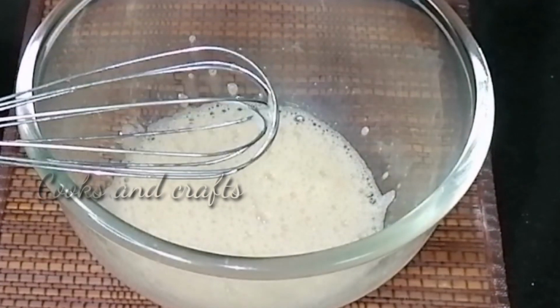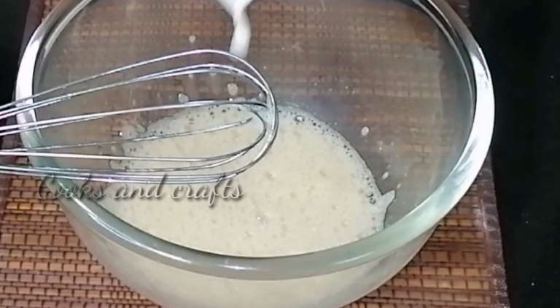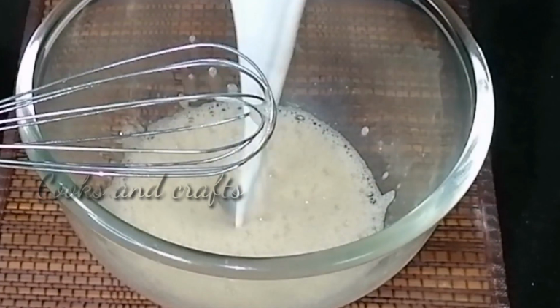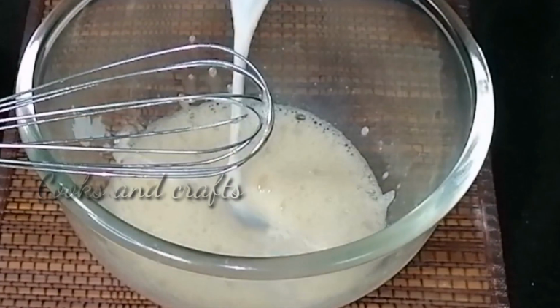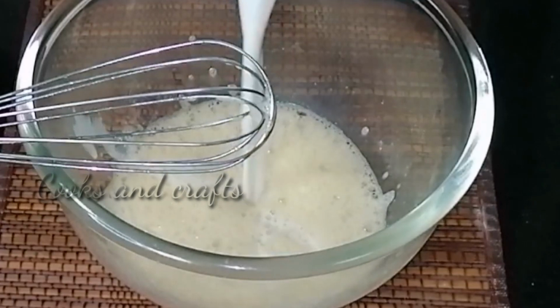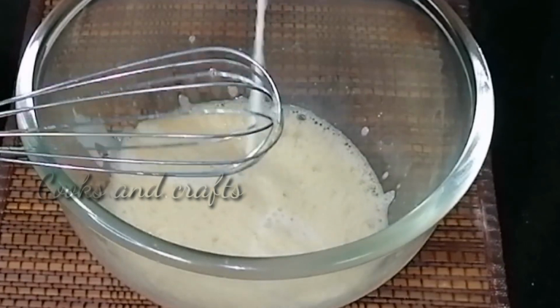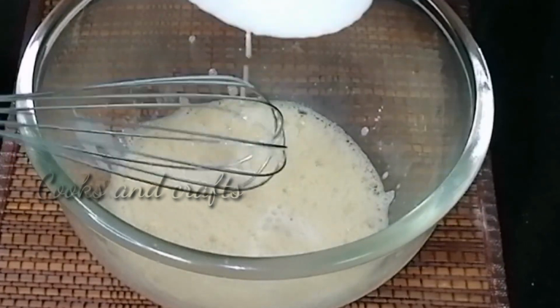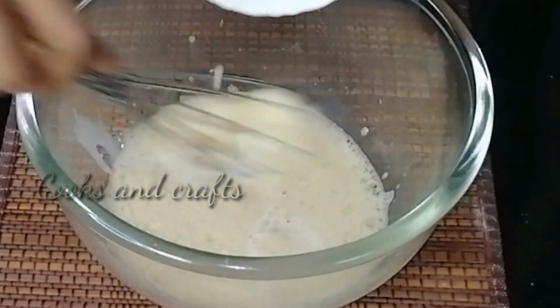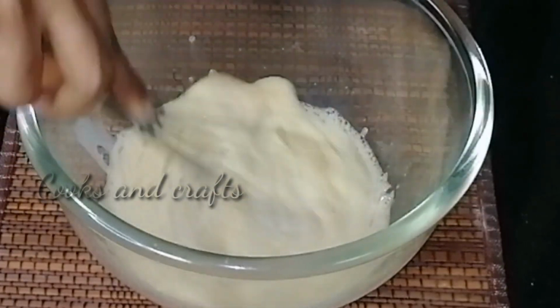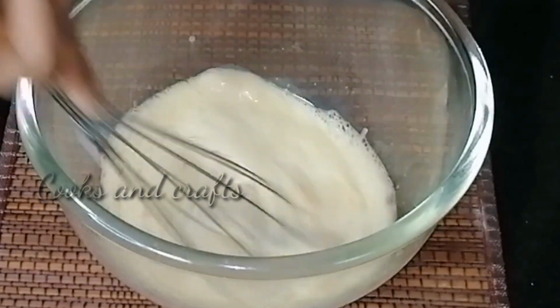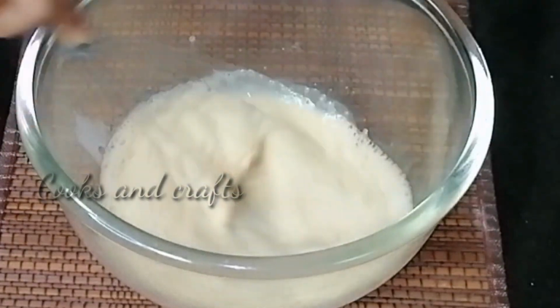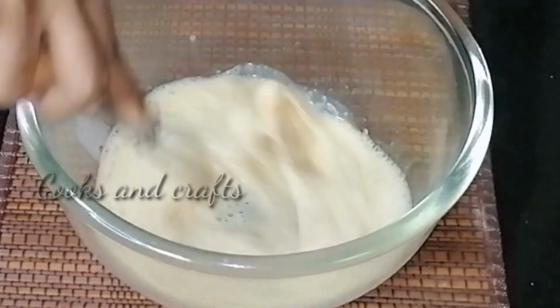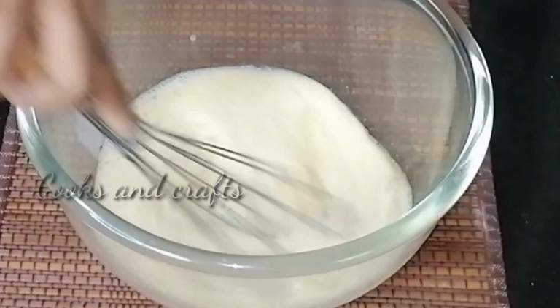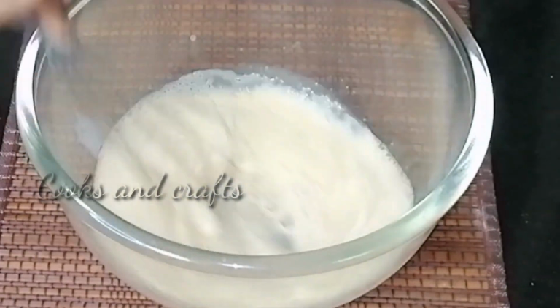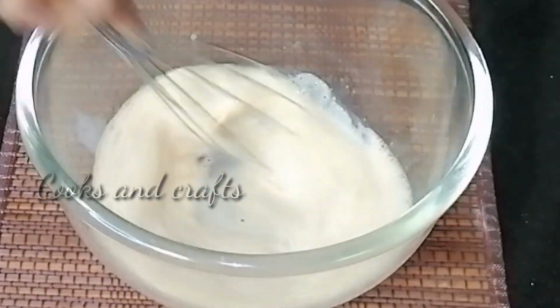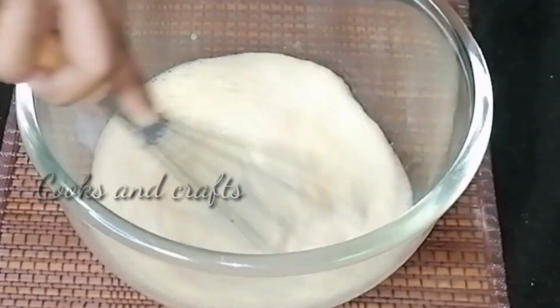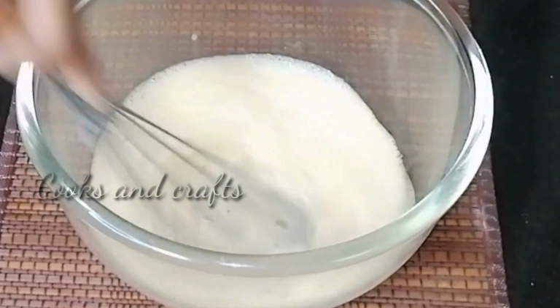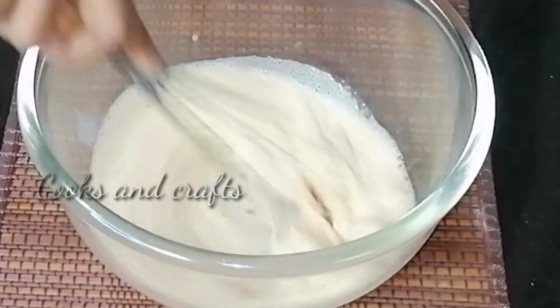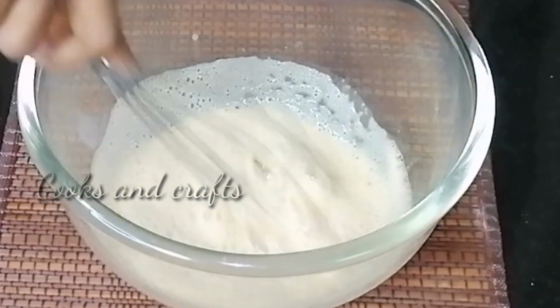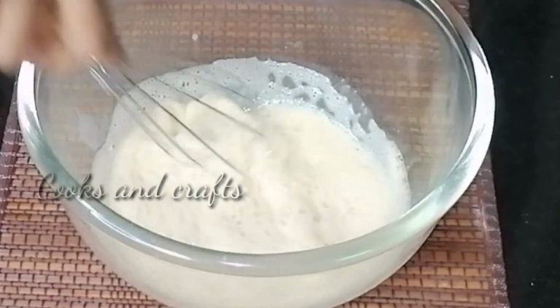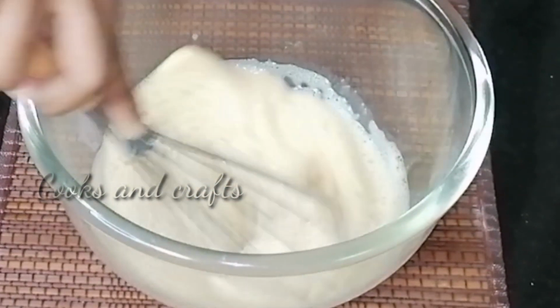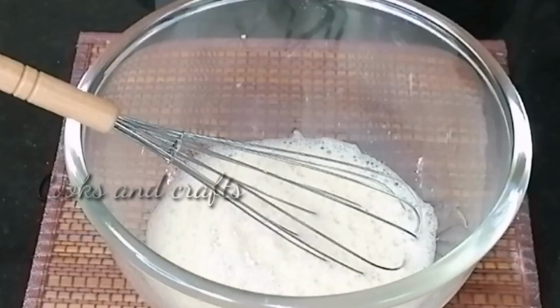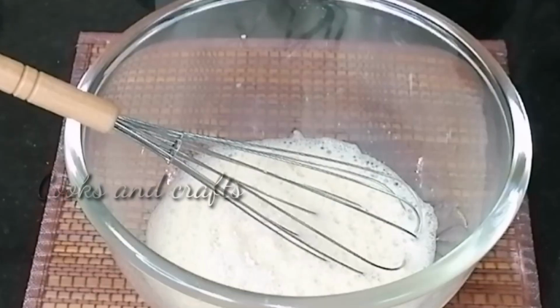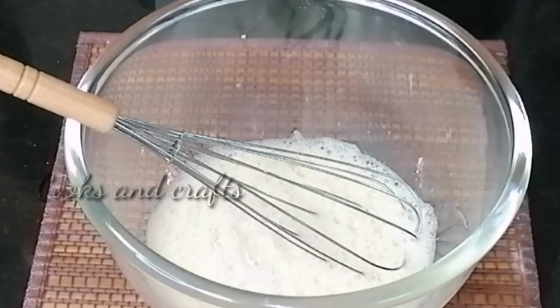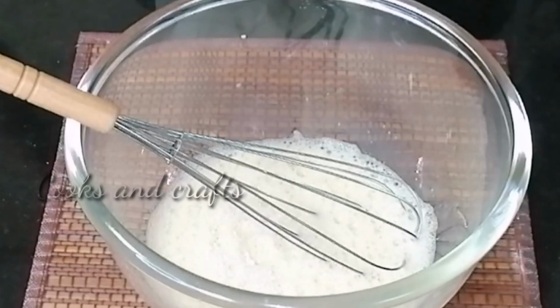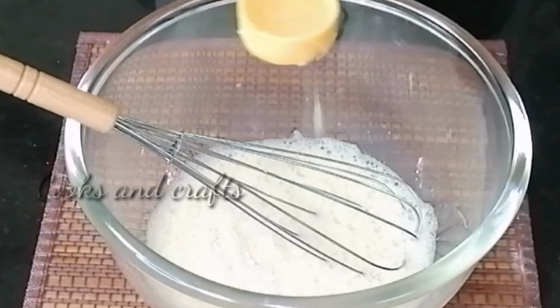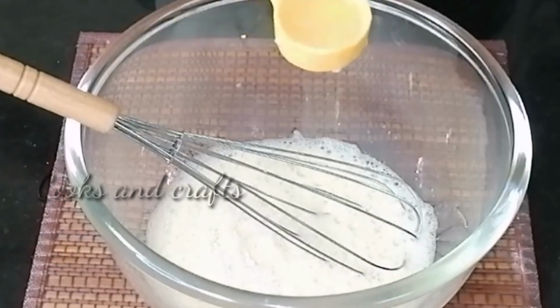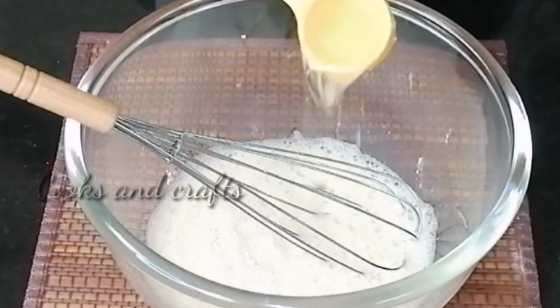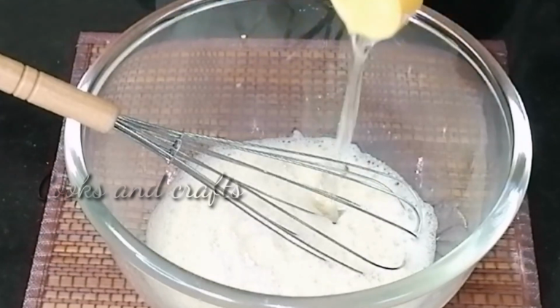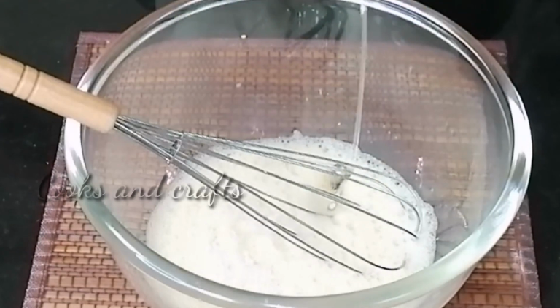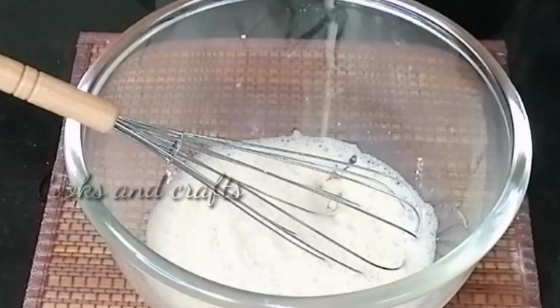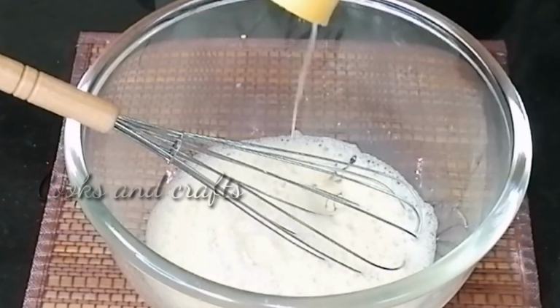Let's mix it with a hot cup at room temperature.